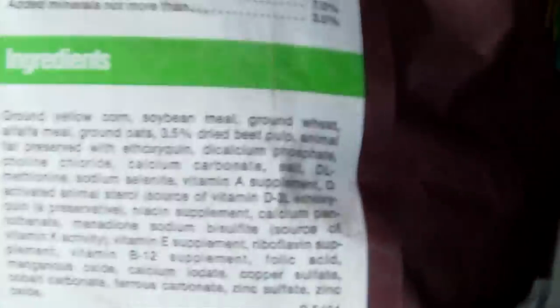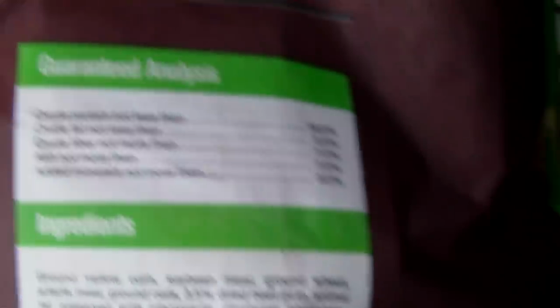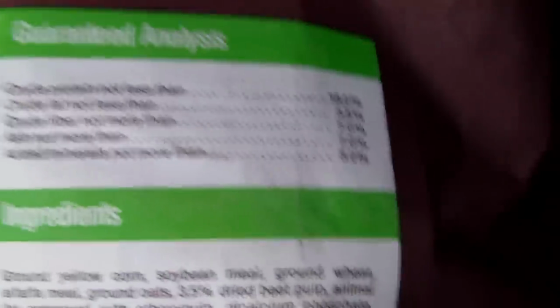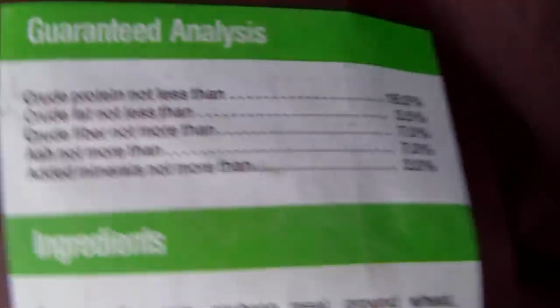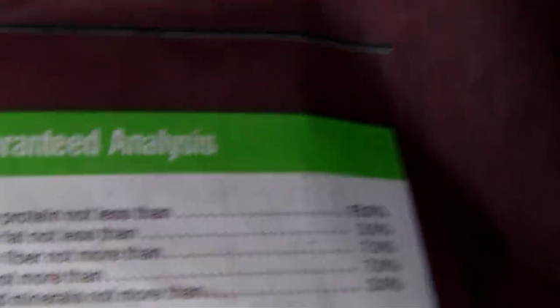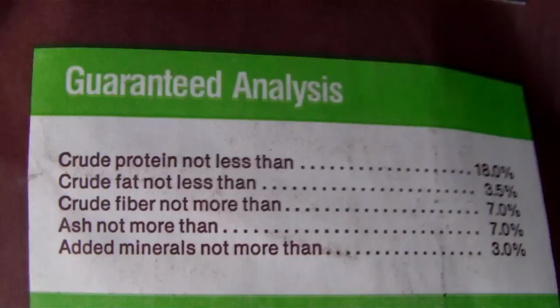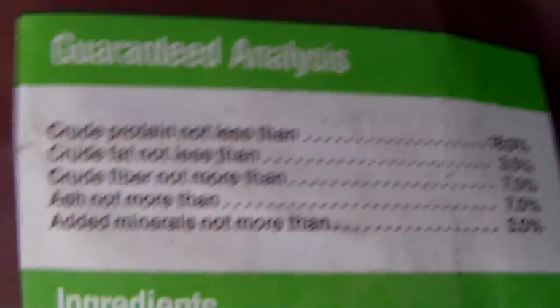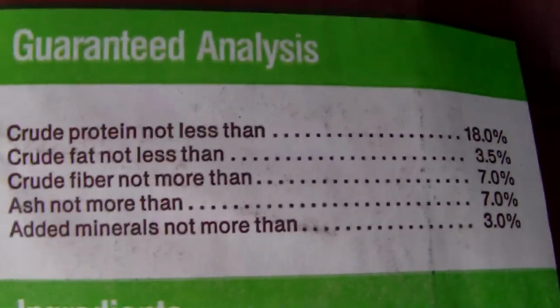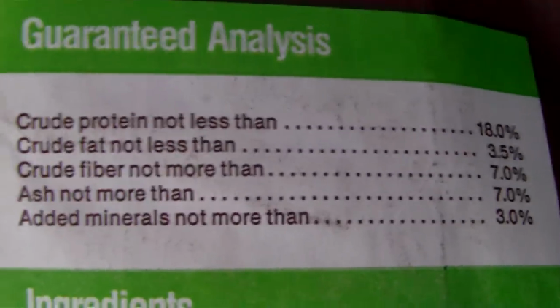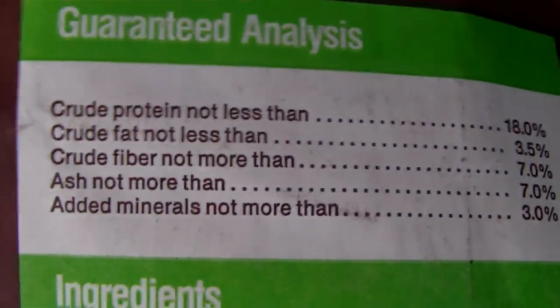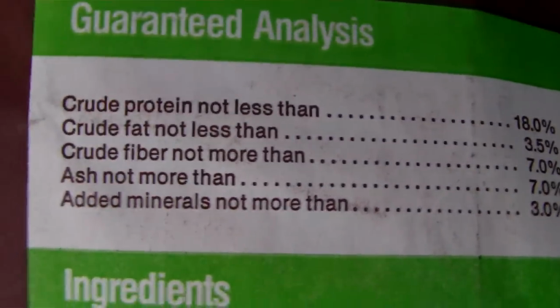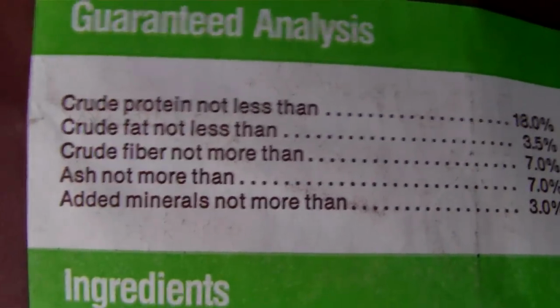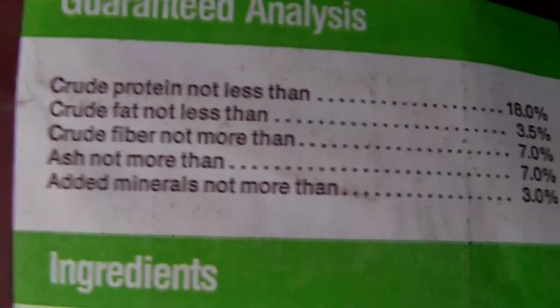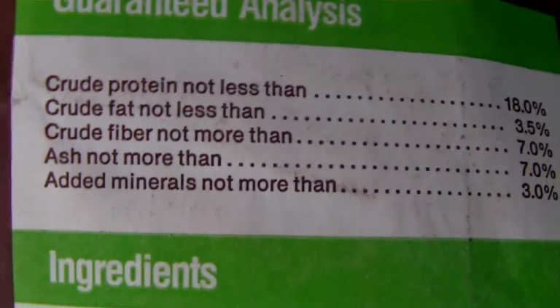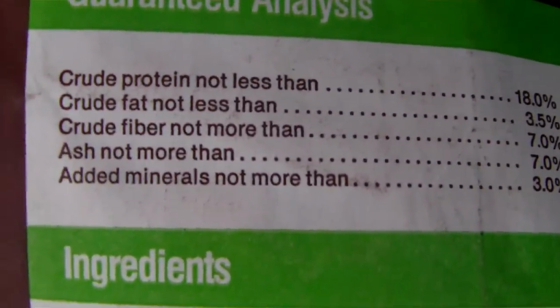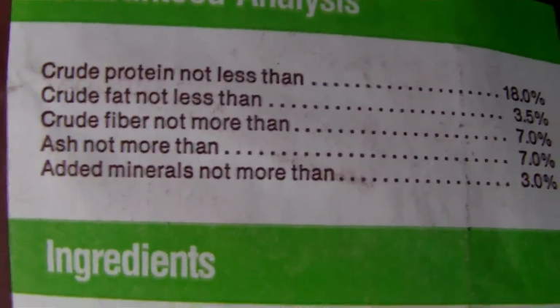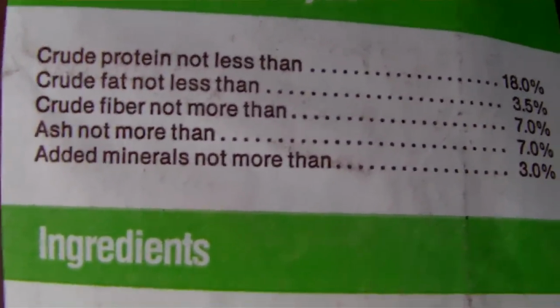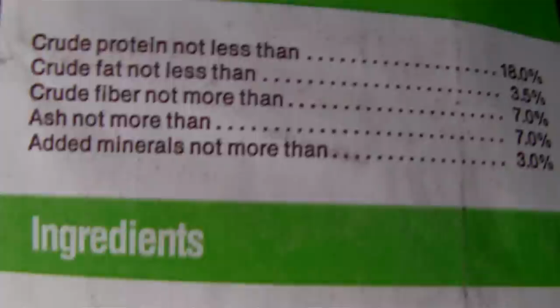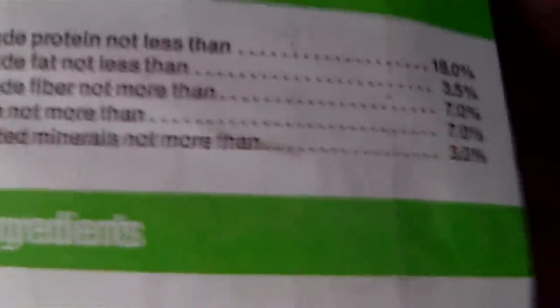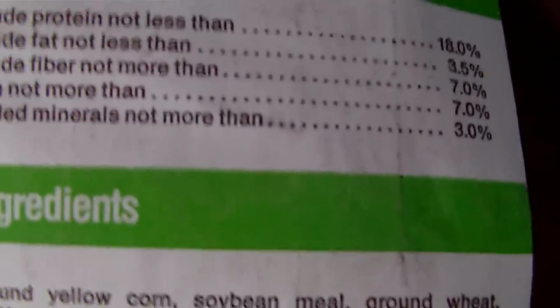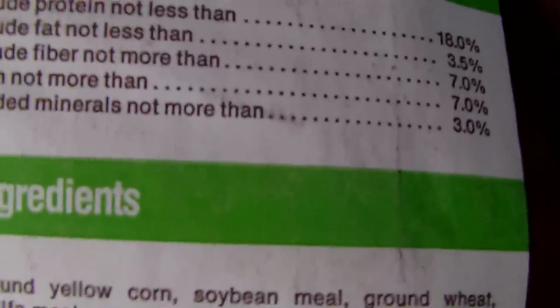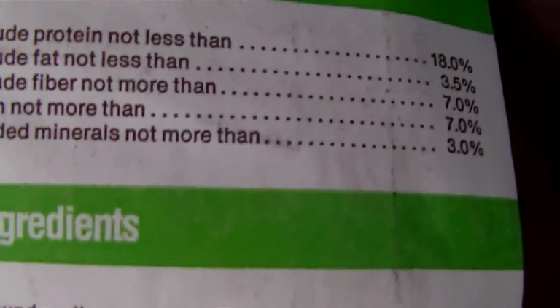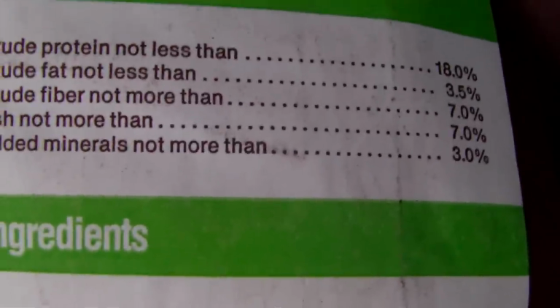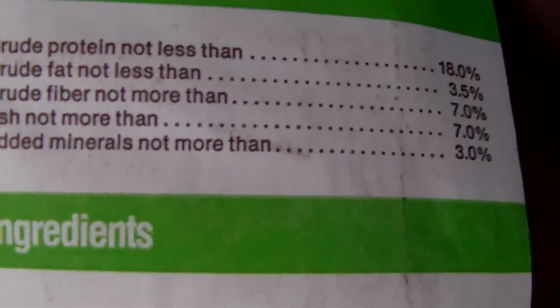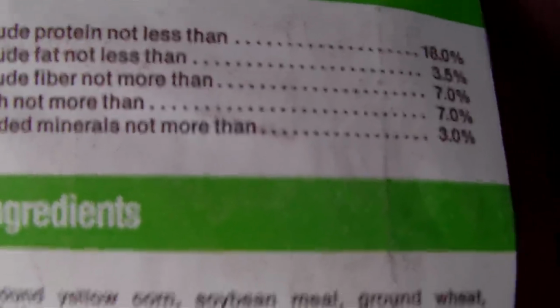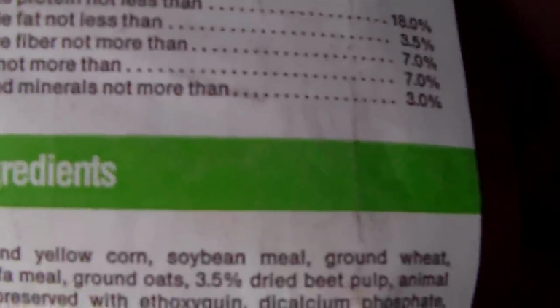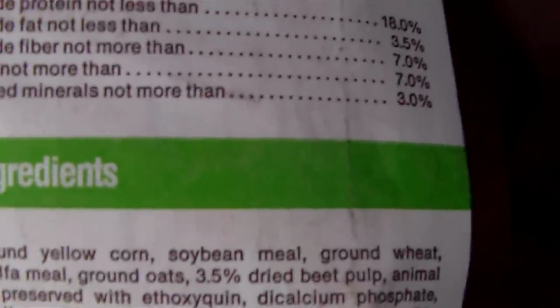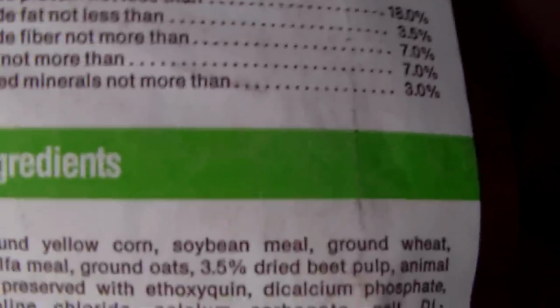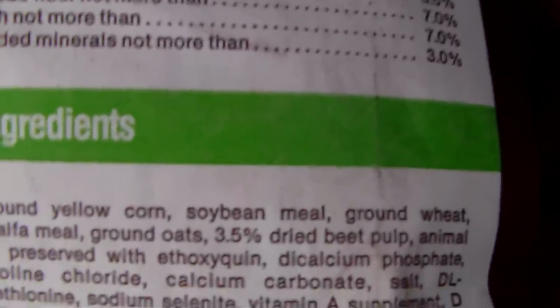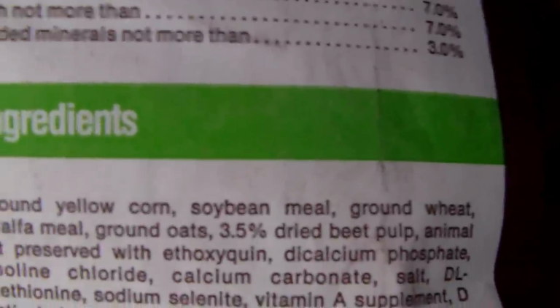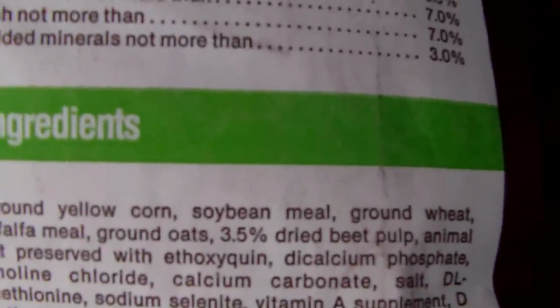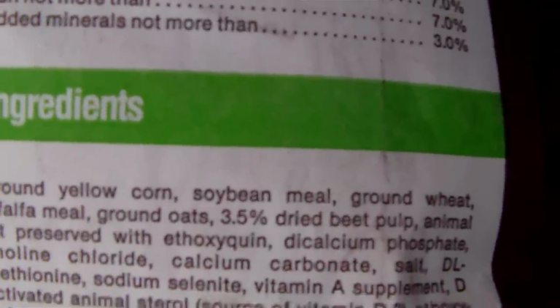Here's the analysis on the green: protein, not less than 18%; fat, not less than three and a half percent.